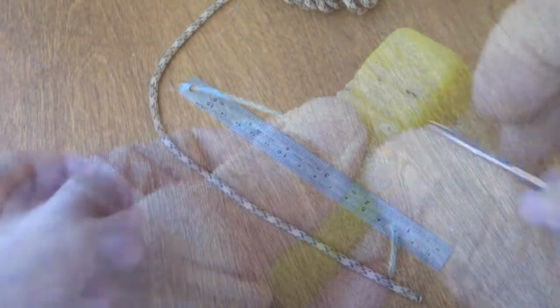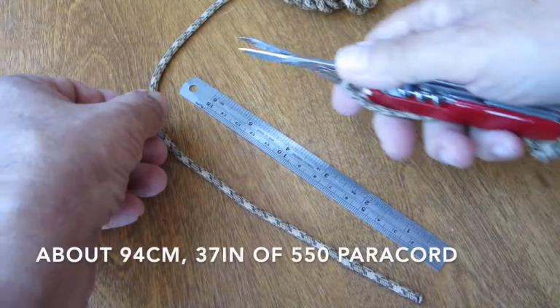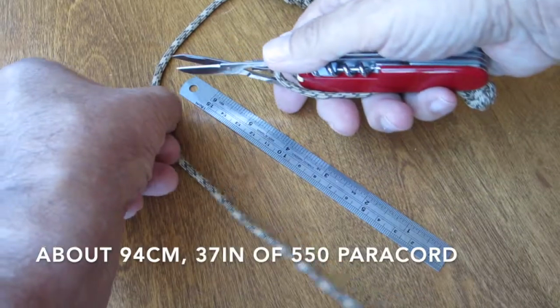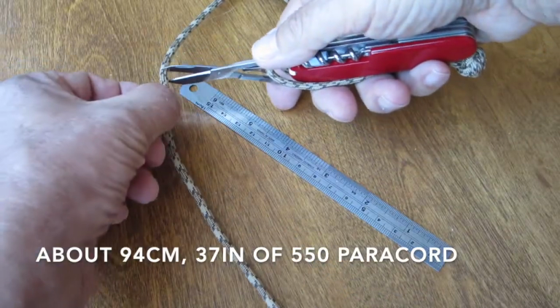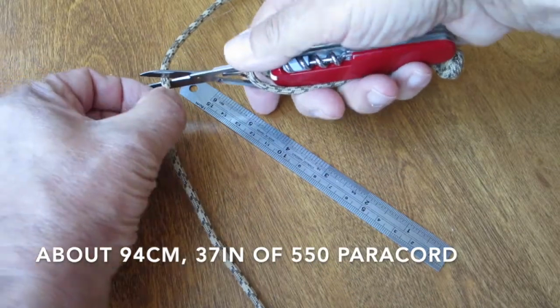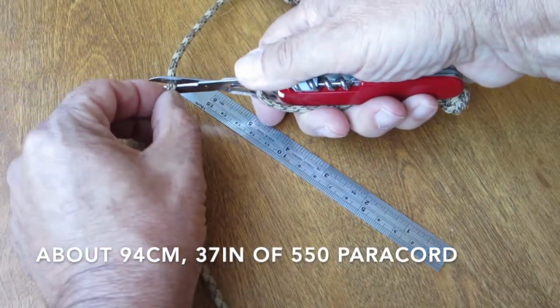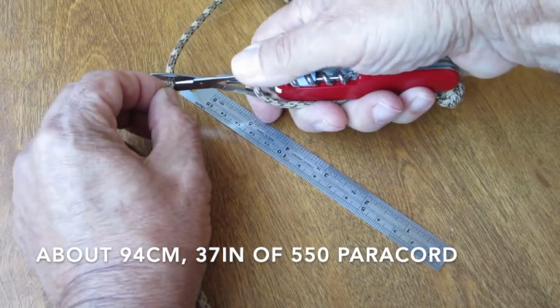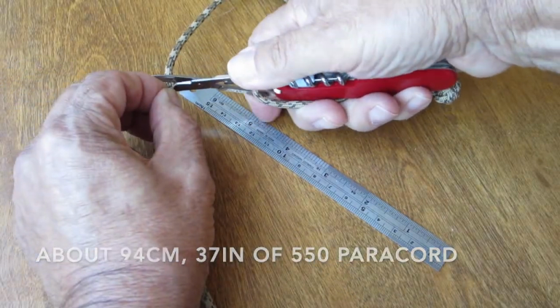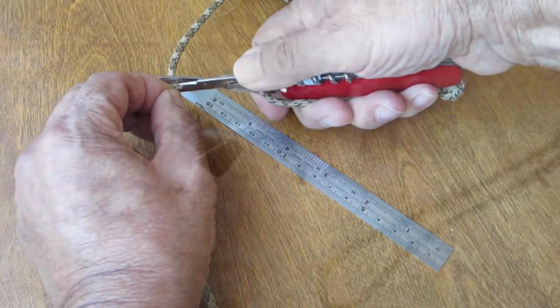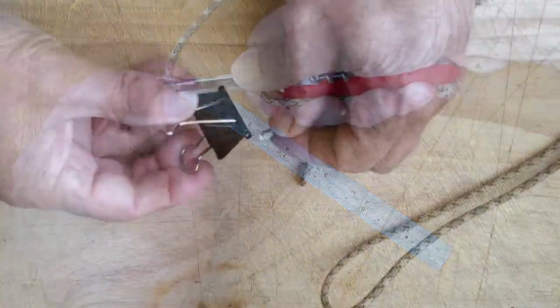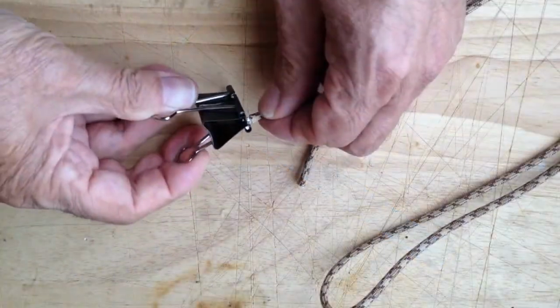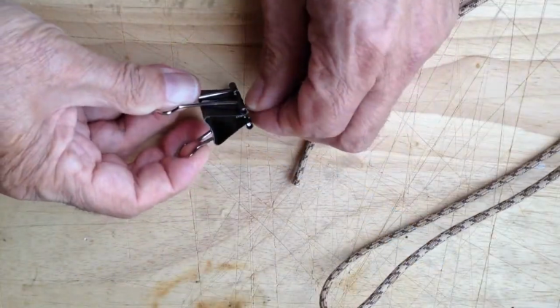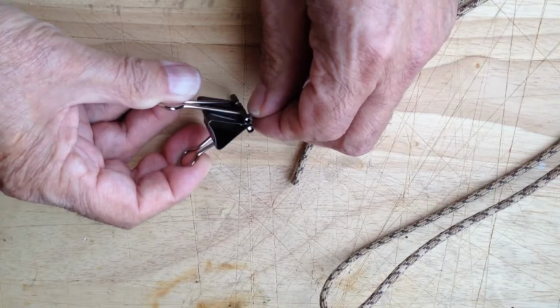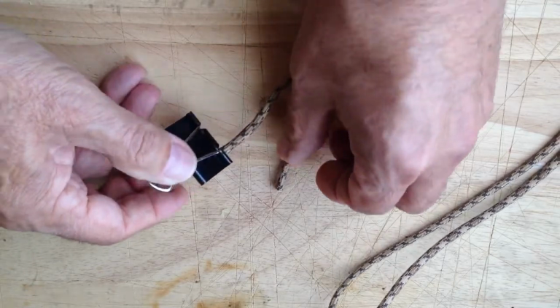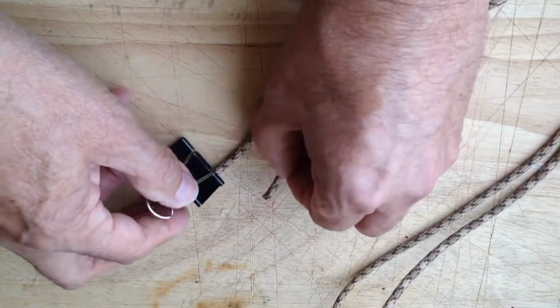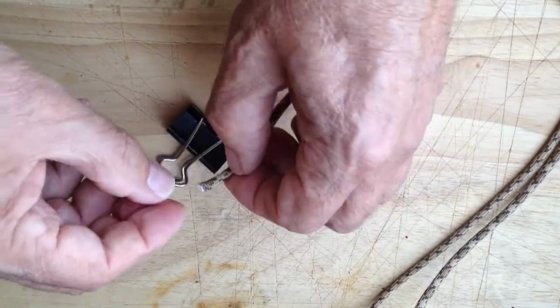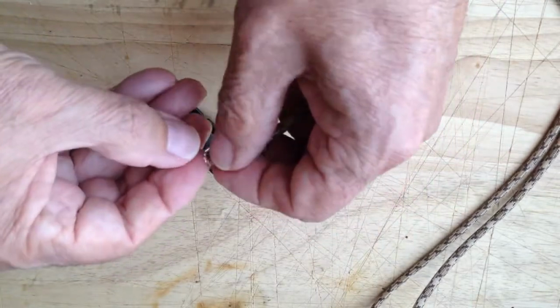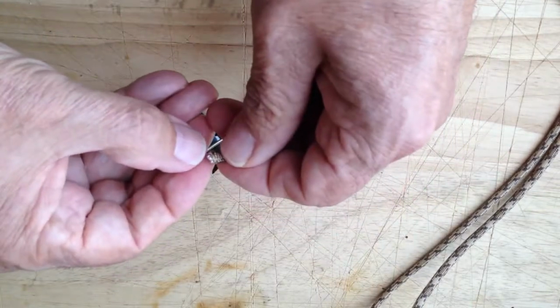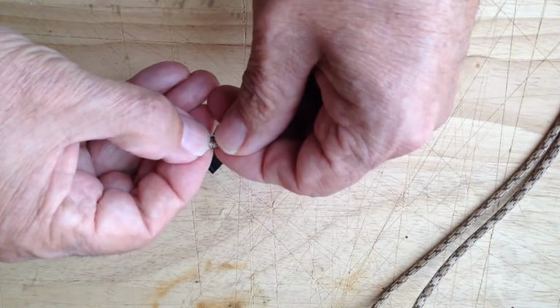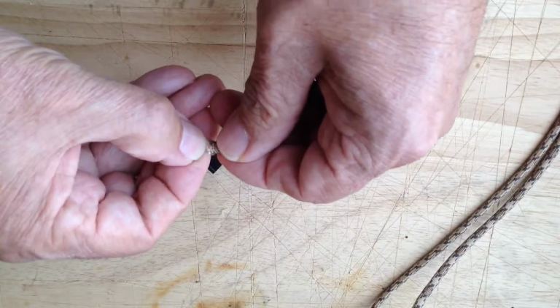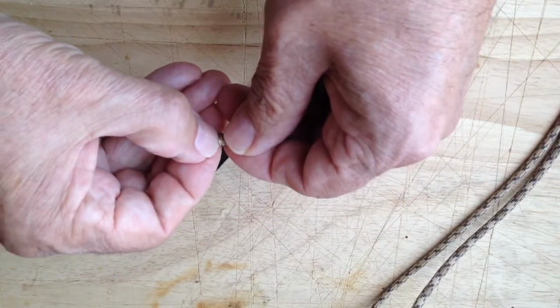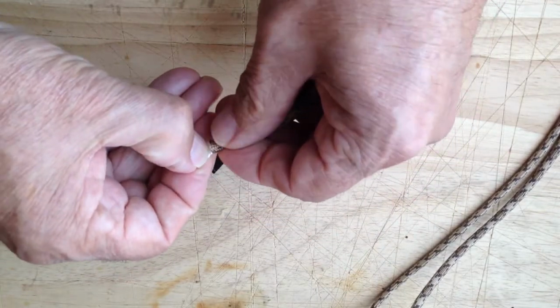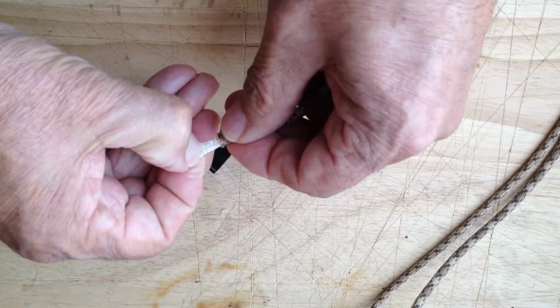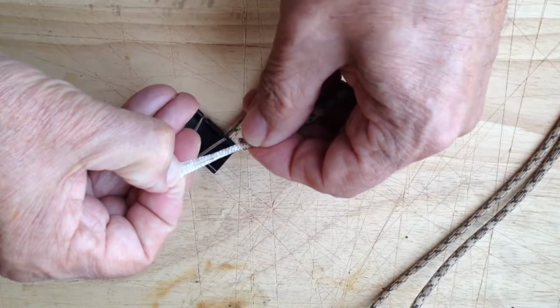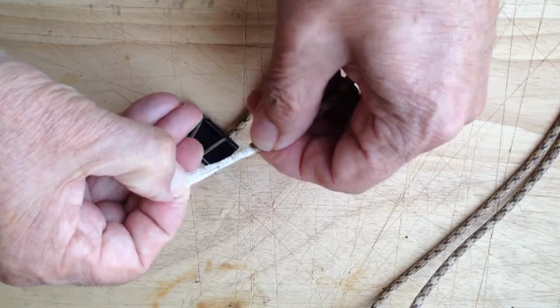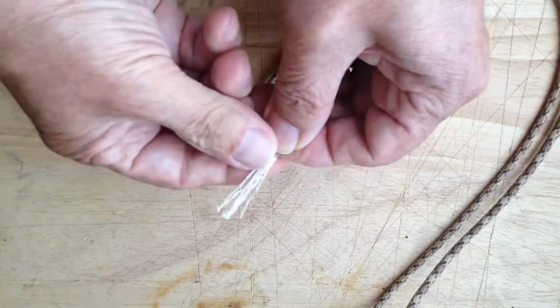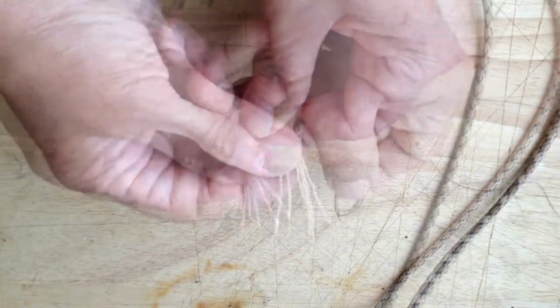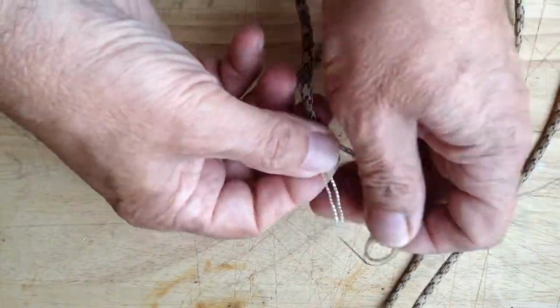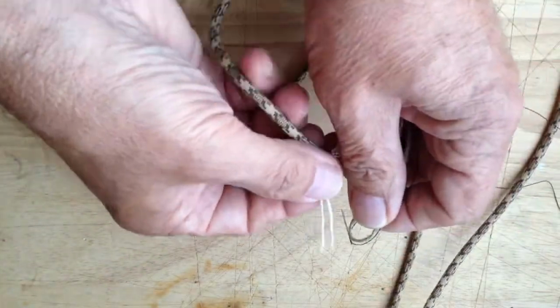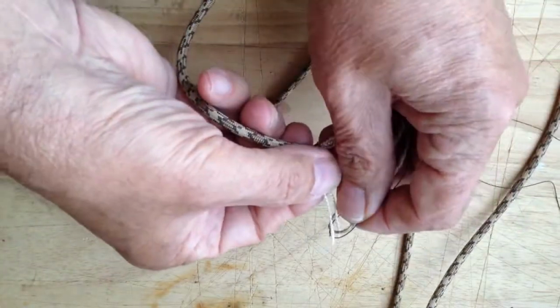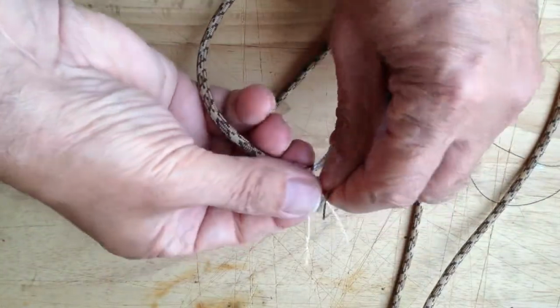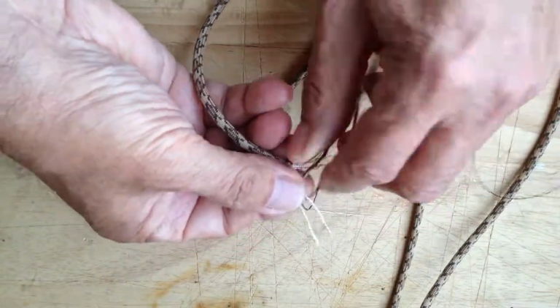I'm using about 94 centimeters or about a yard of 550 paracord for the lanyard. I clip the end of the paracord to hold the fibers in place, then tie the jute and threaded needle to the fibers at the other end of the paracord.